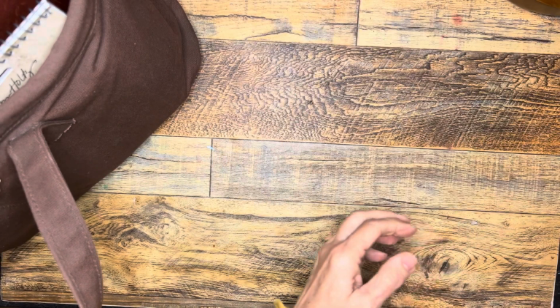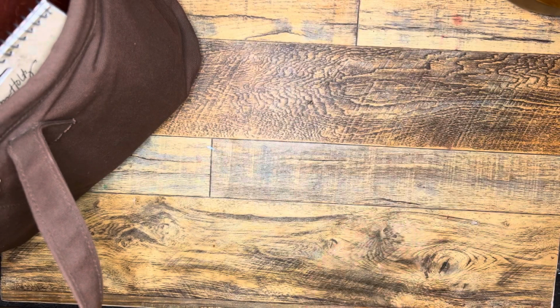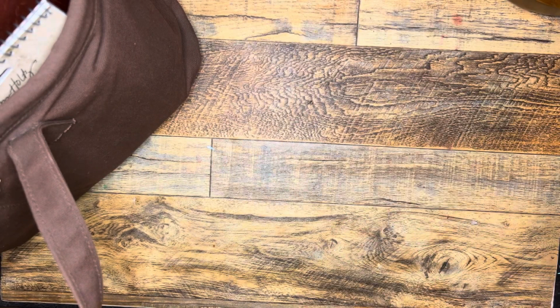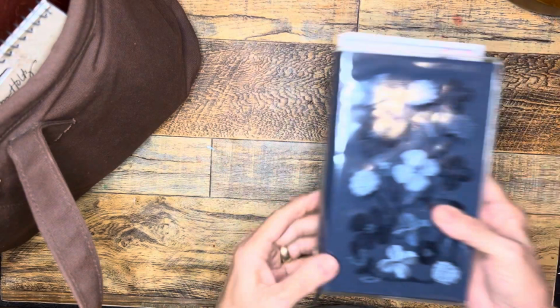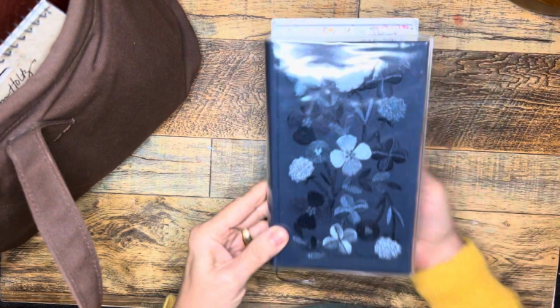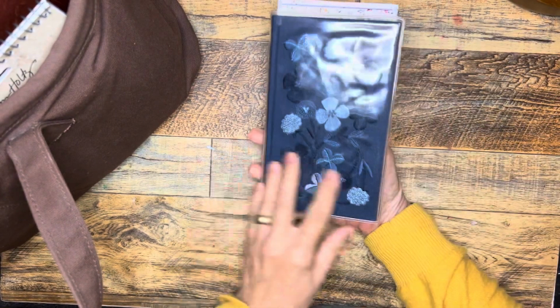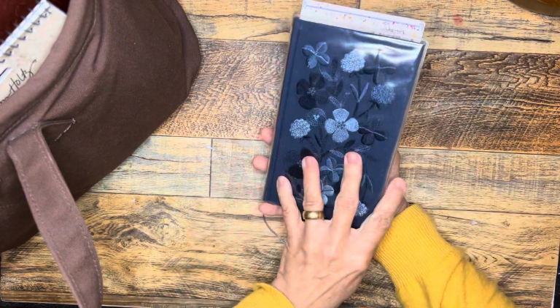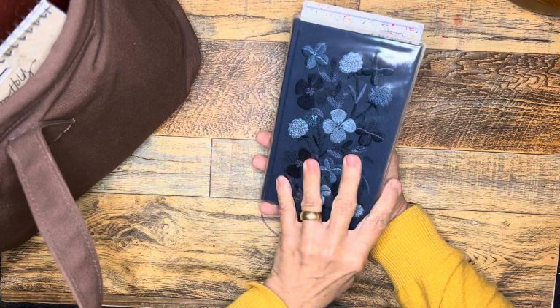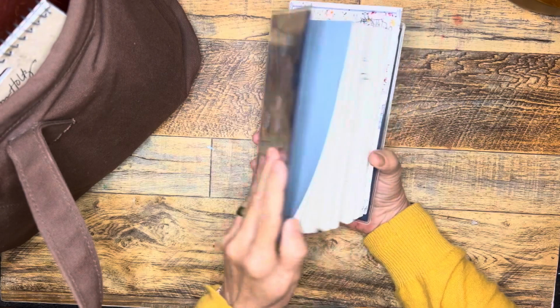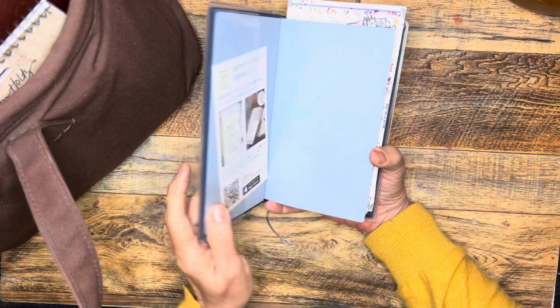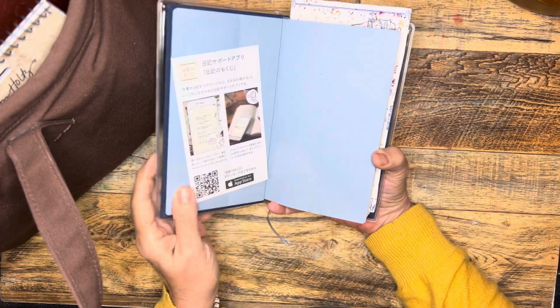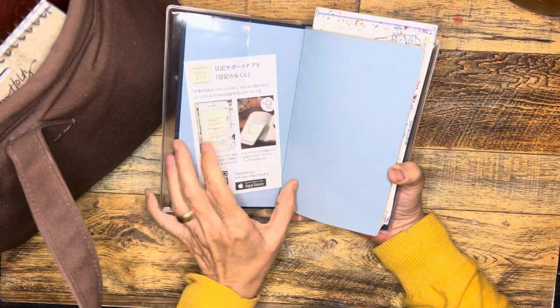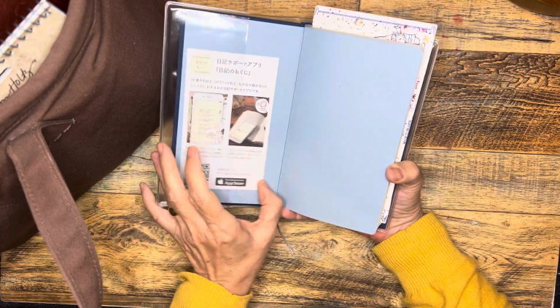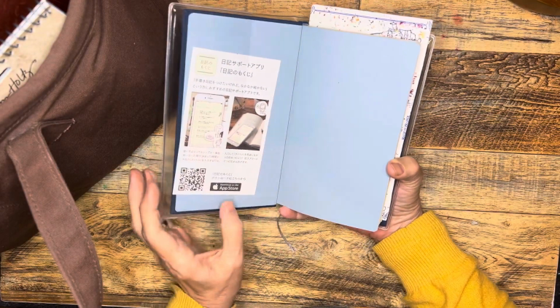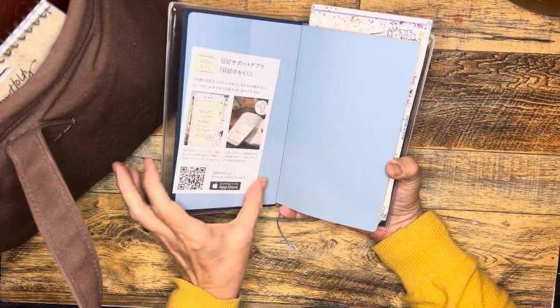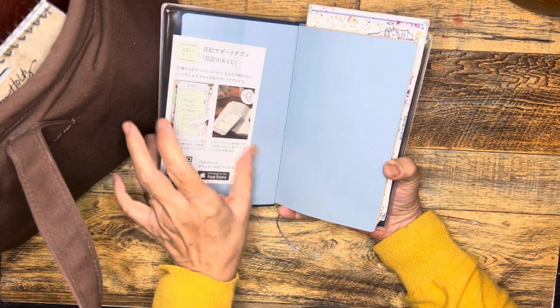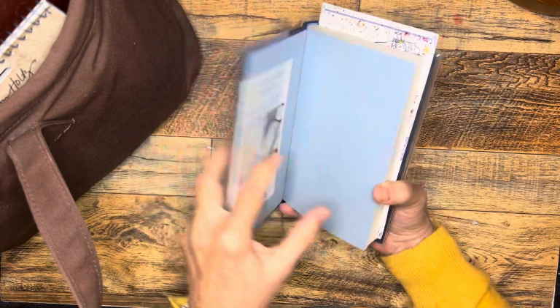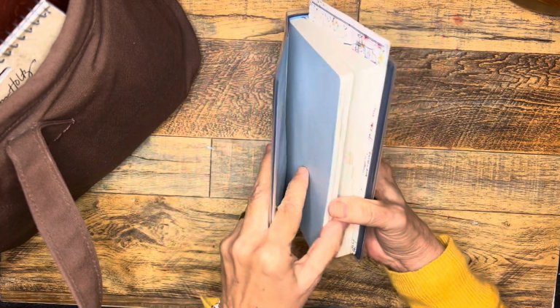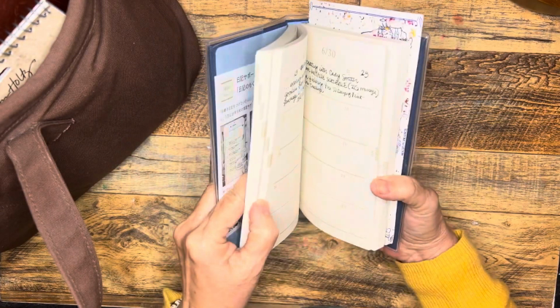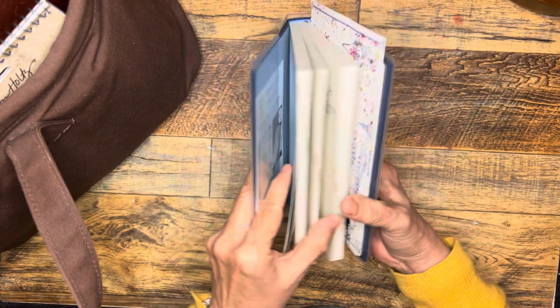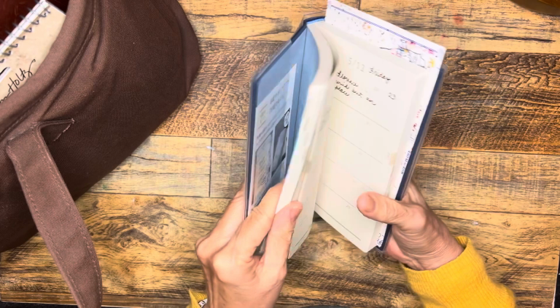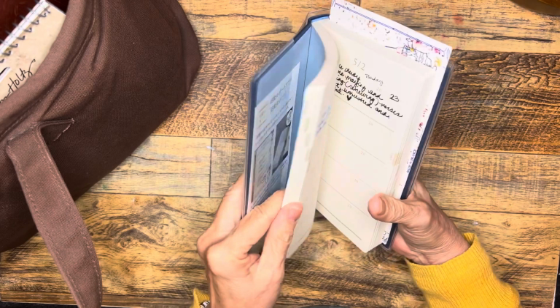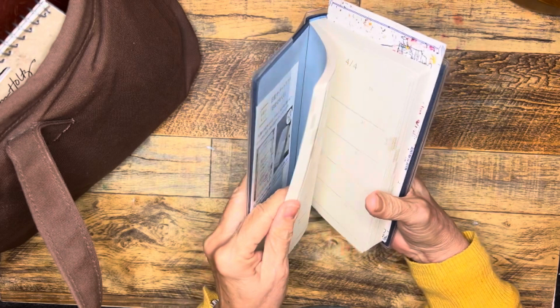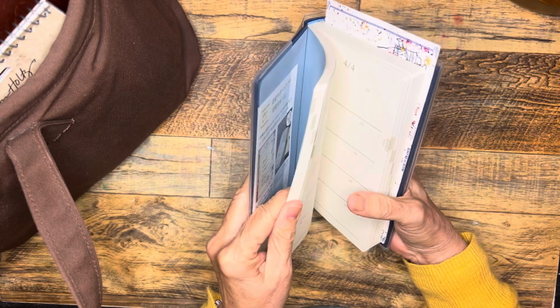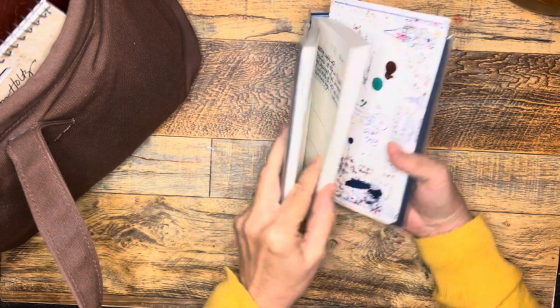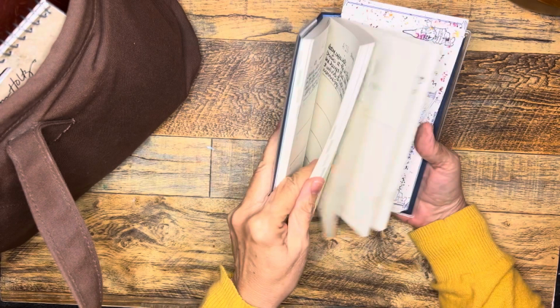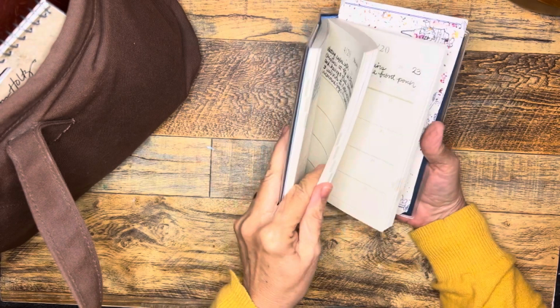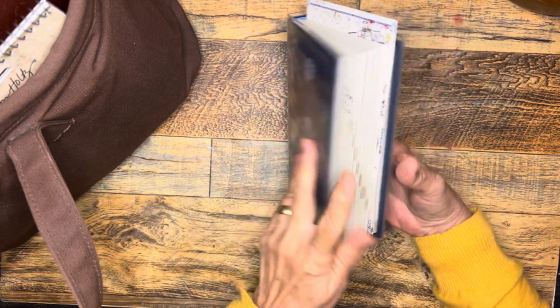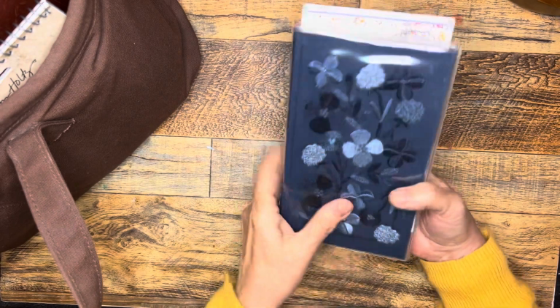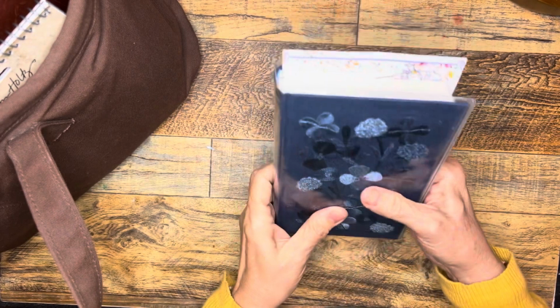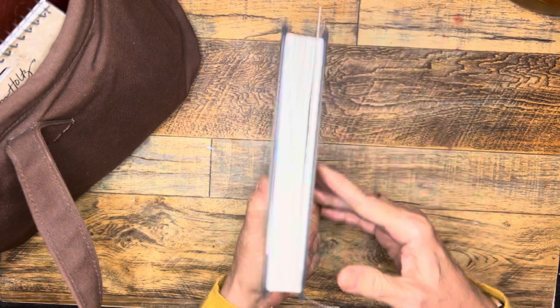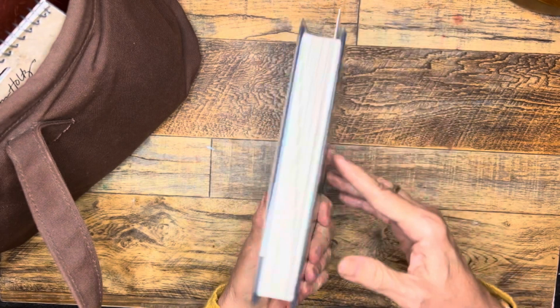I have a five-year journal that I just stuck in there. I started it at about mid-year, and I just record a highlight of each day.